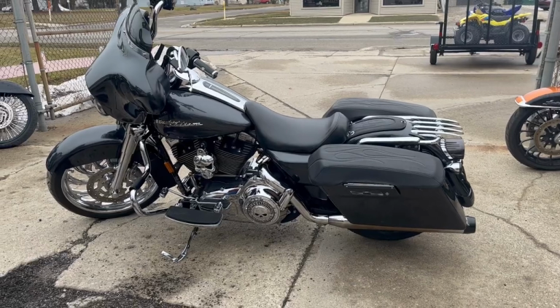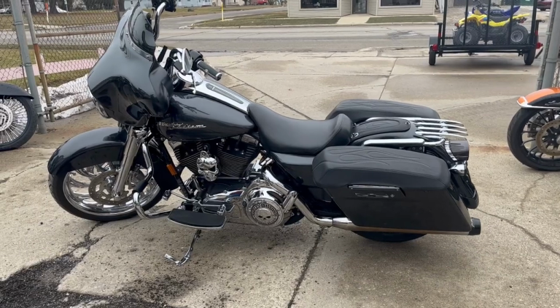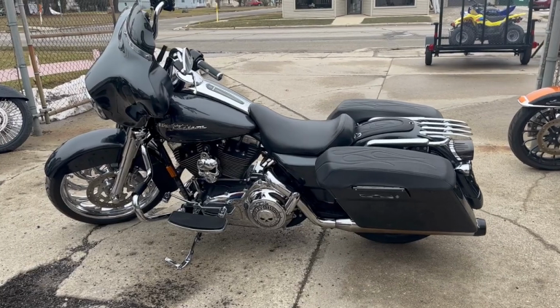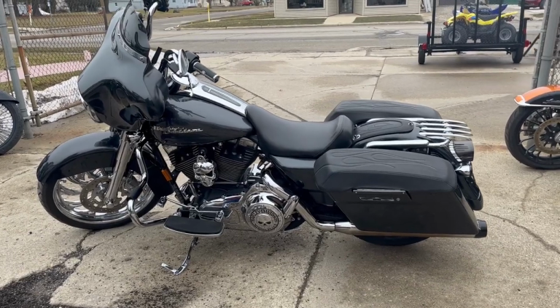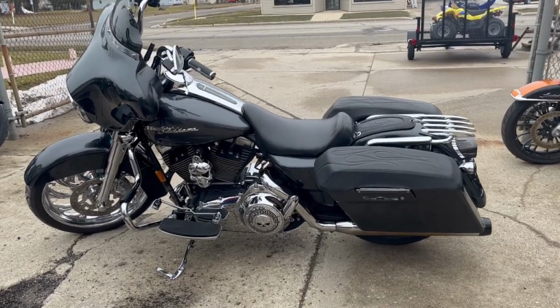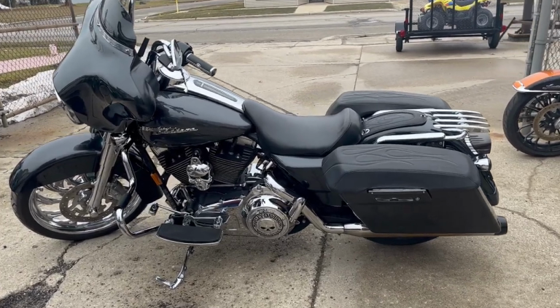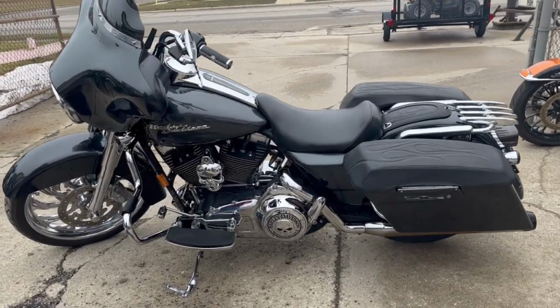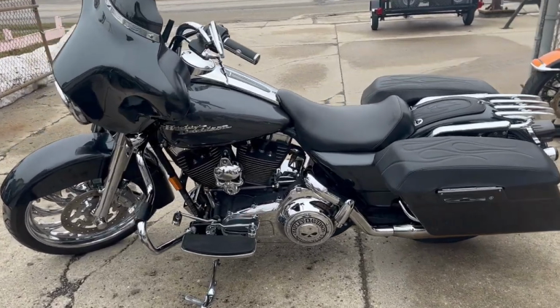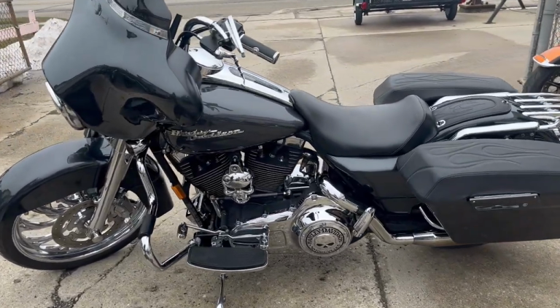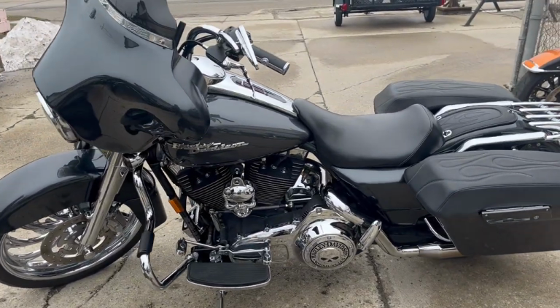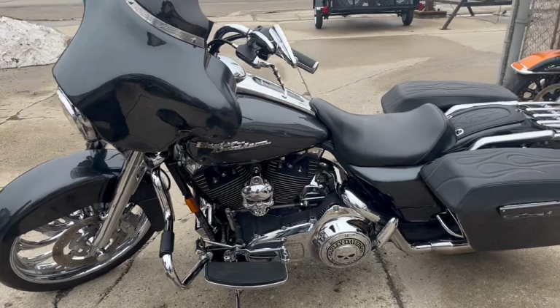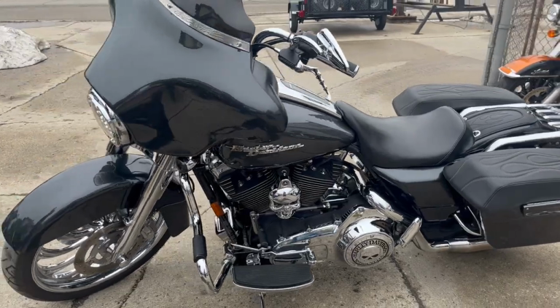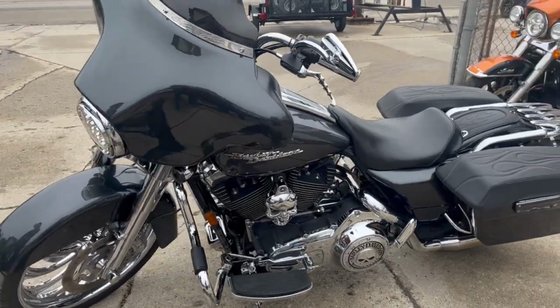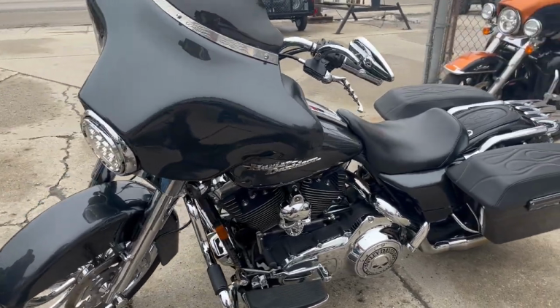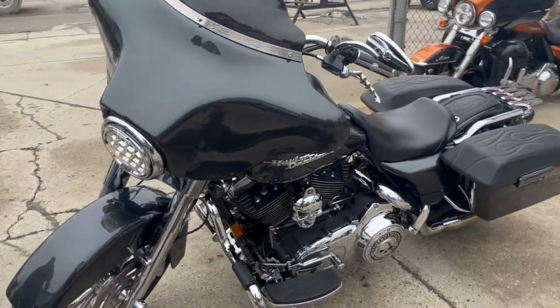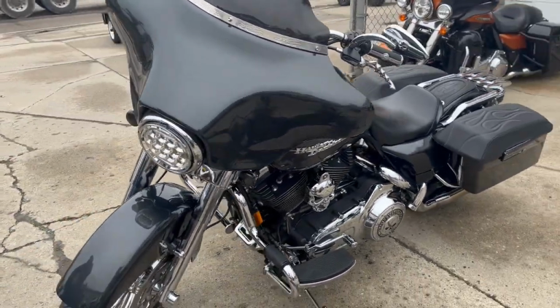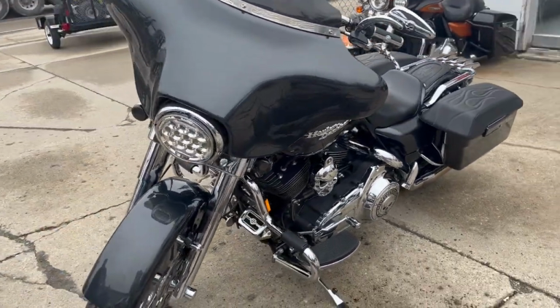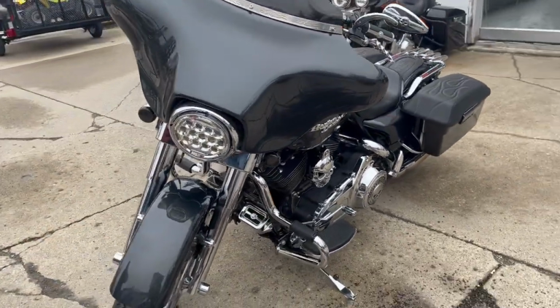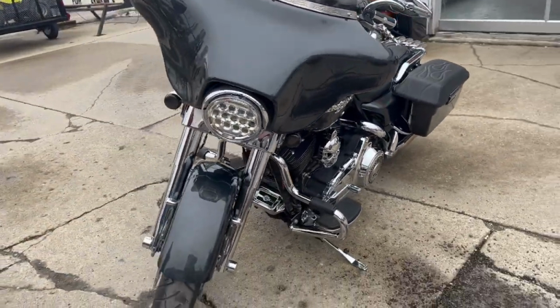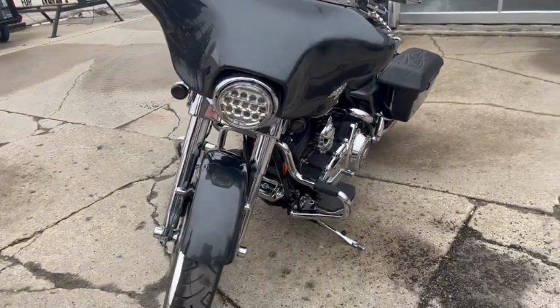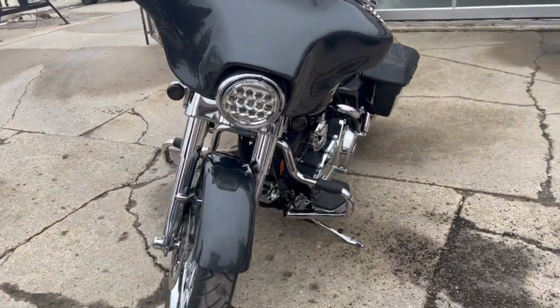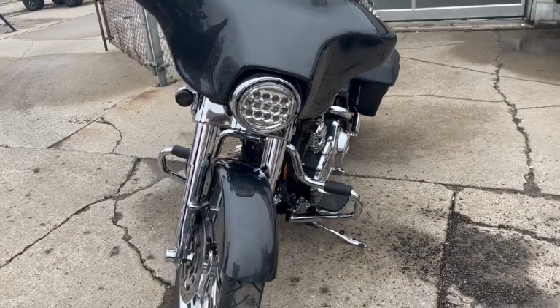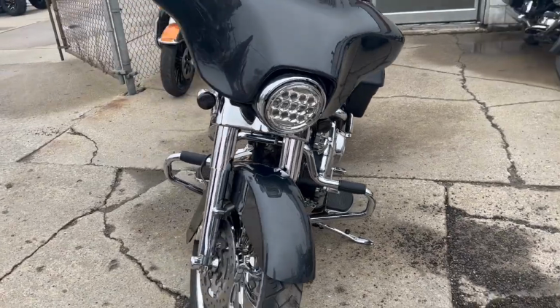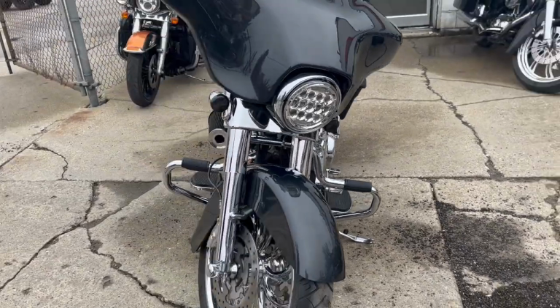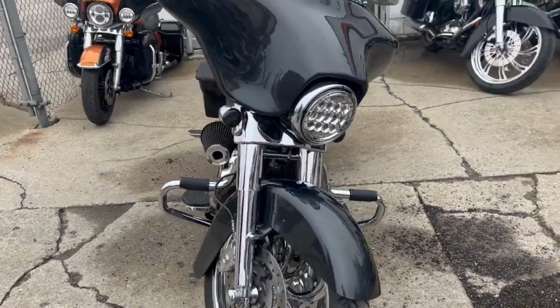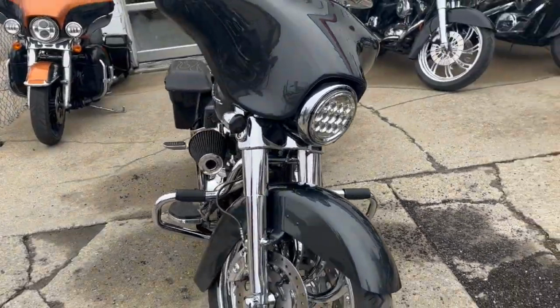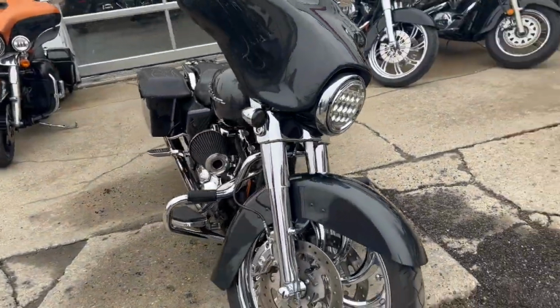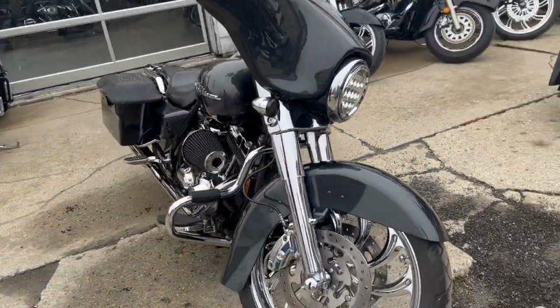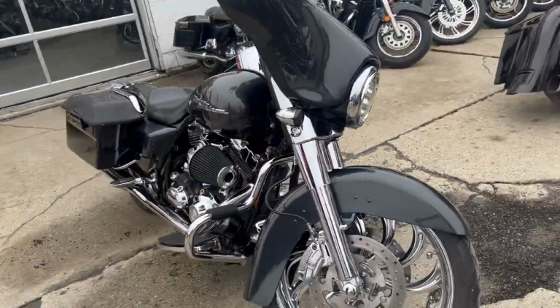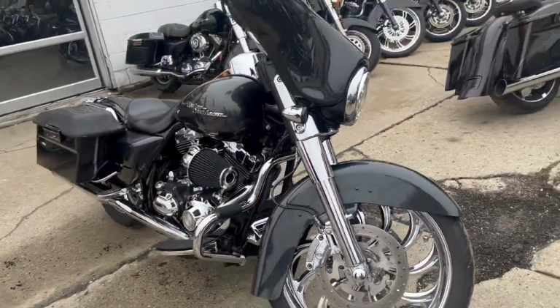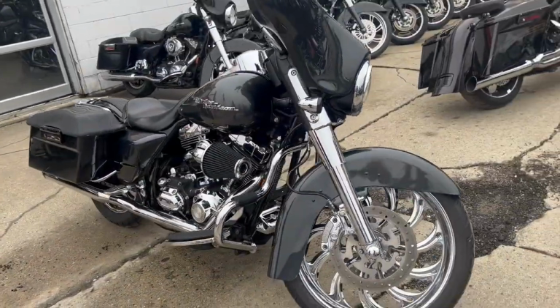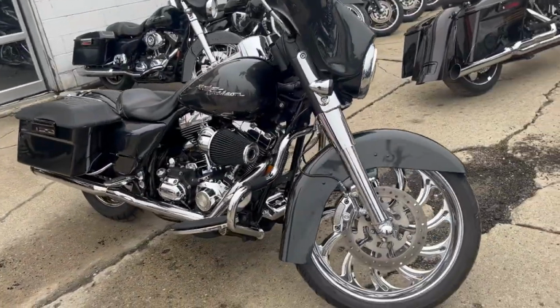Hey guys, Approval Power Sports here doing some videos on some bikes that just came in. Check it out — 2008 Street Glide for sale, comes today in gunmetal gray, over $3,000 in extras. Features a 21-inch chrome front wheel and chrome front end.